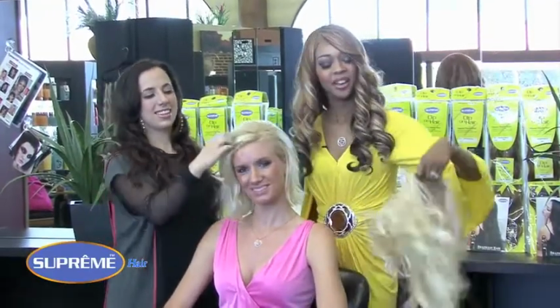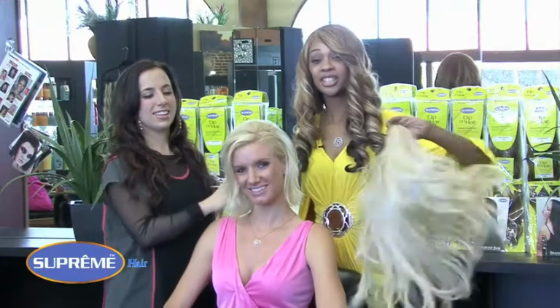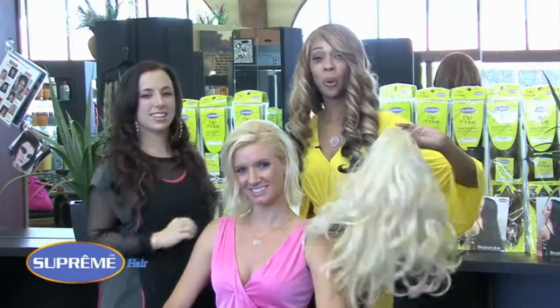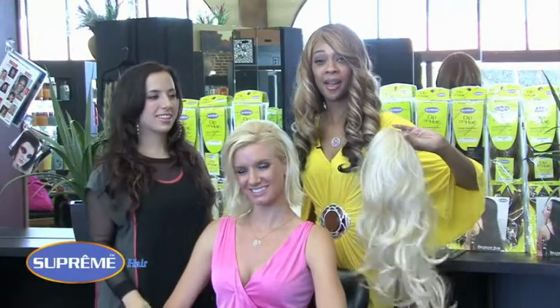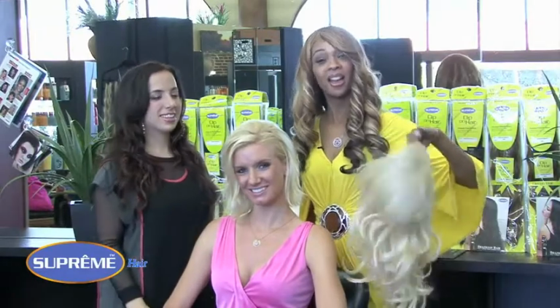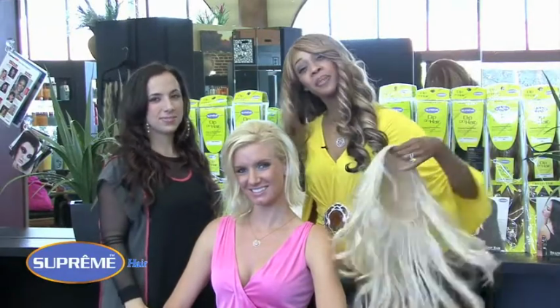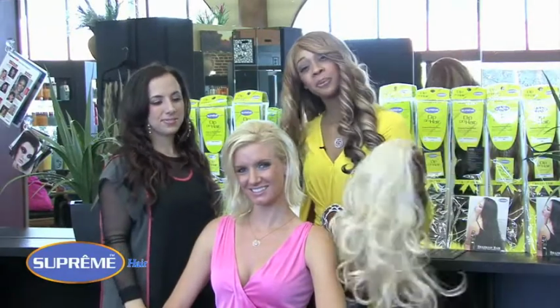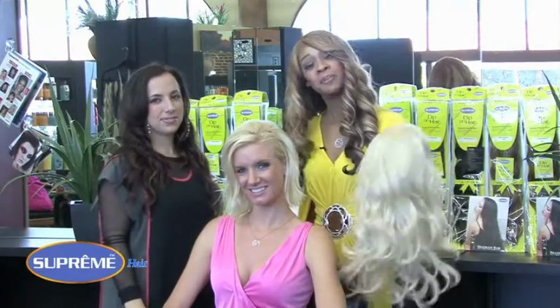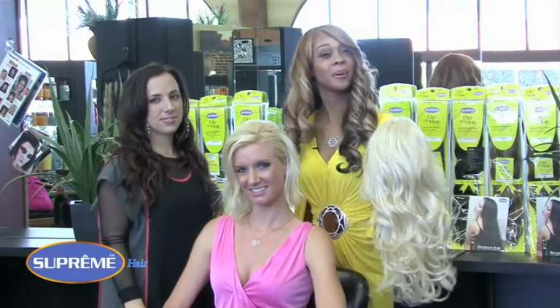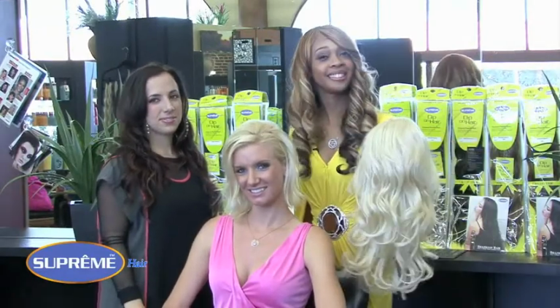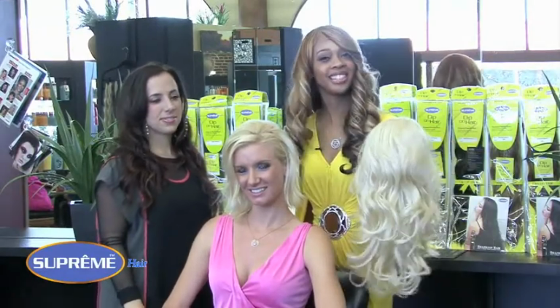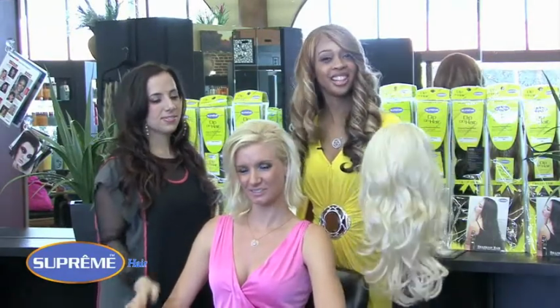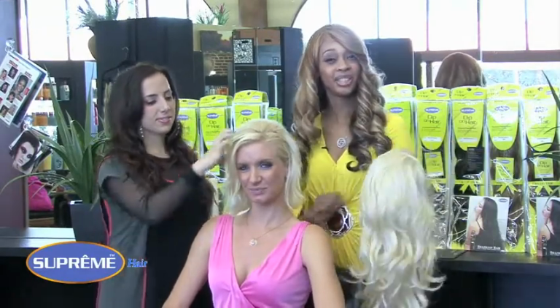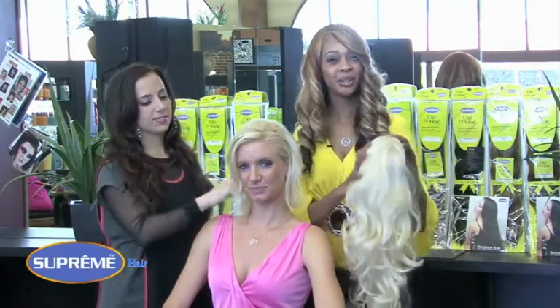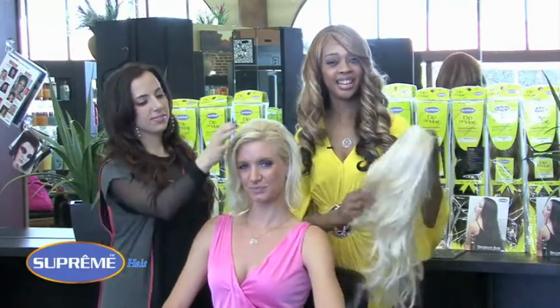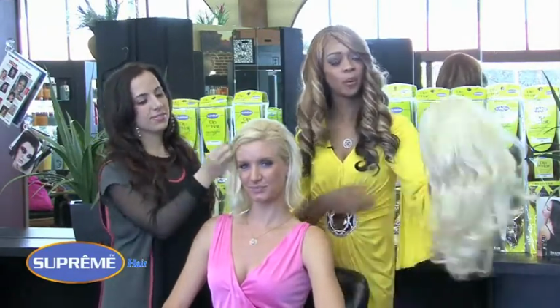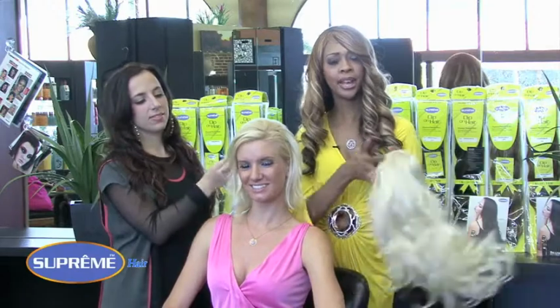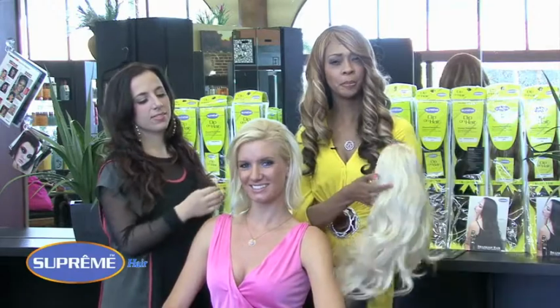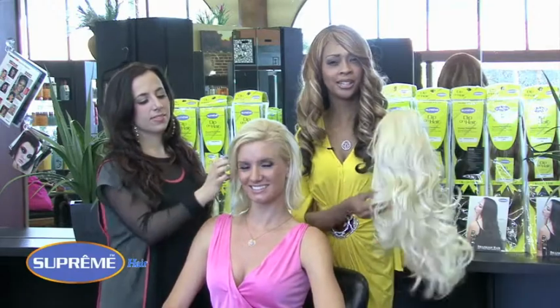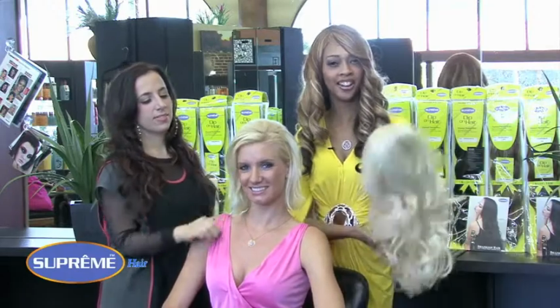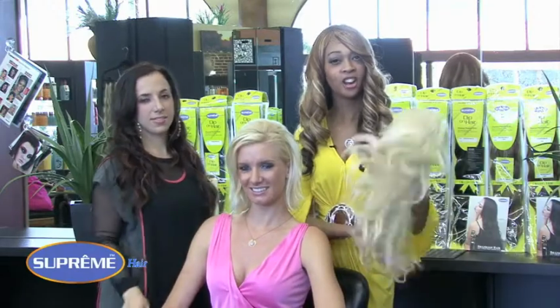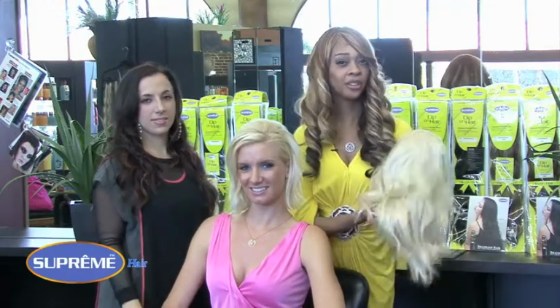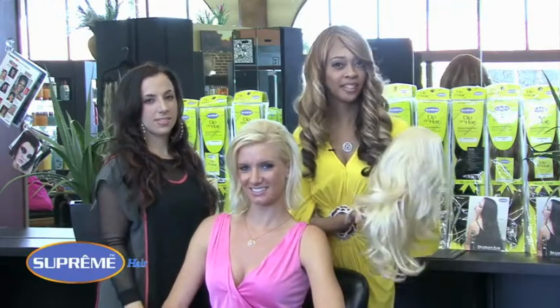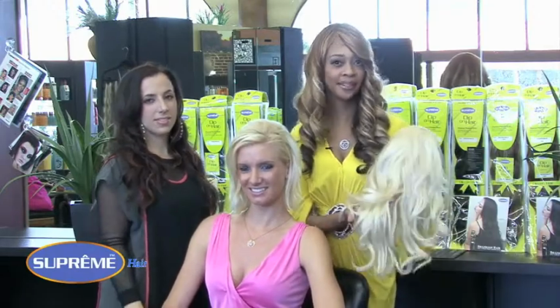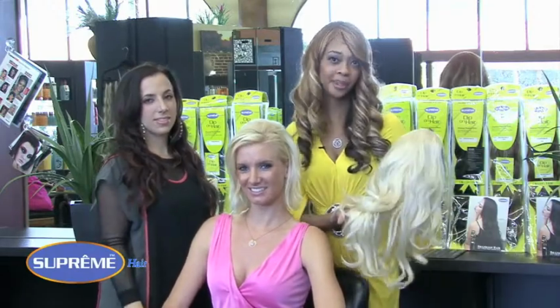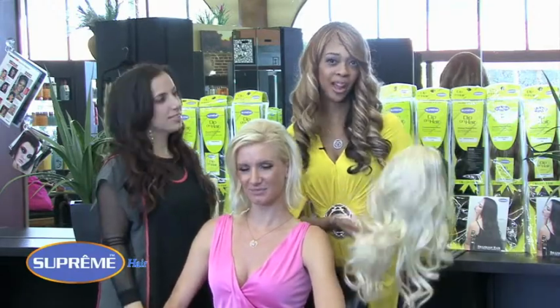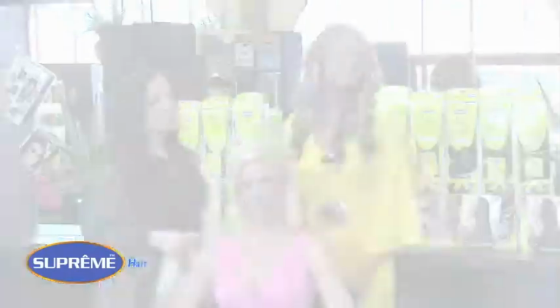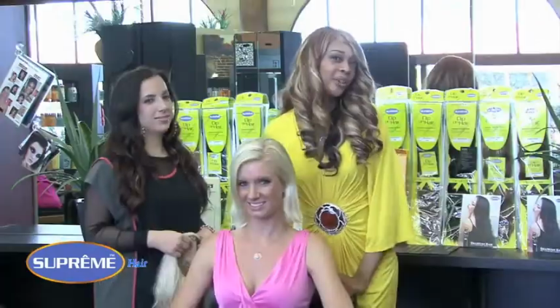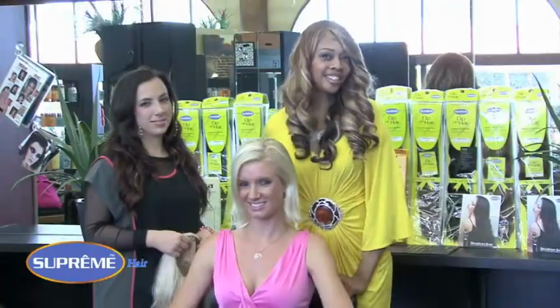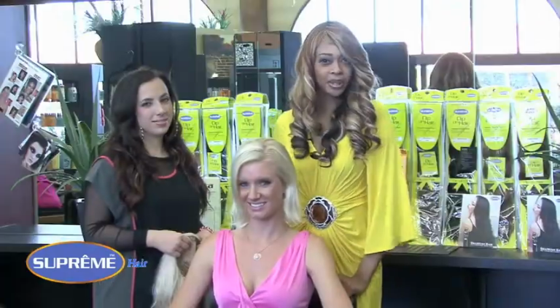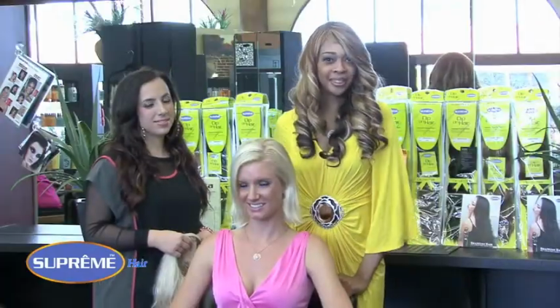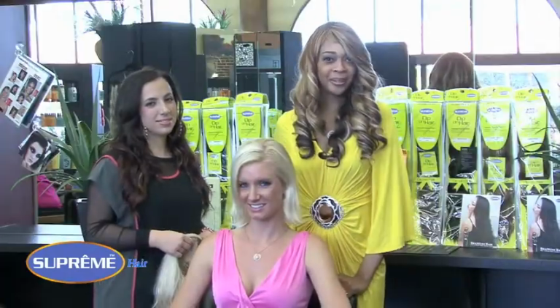This is Uma from the Supreme Proto Collection in color 613 organic protein hair. Curl it, flat iron it, blow dry it. Victoria is not the only one with a secret.